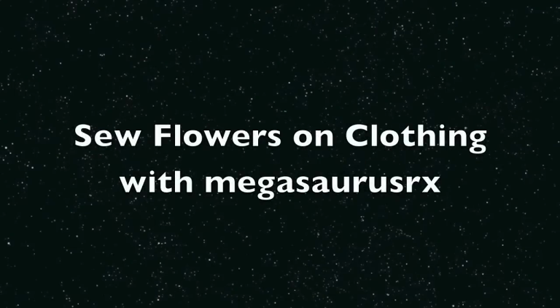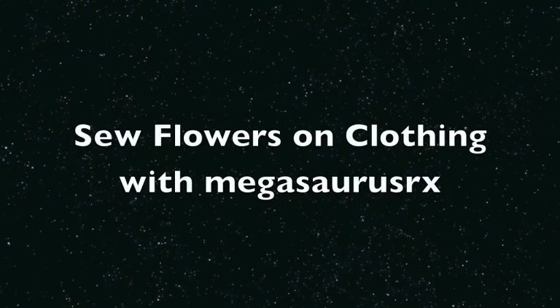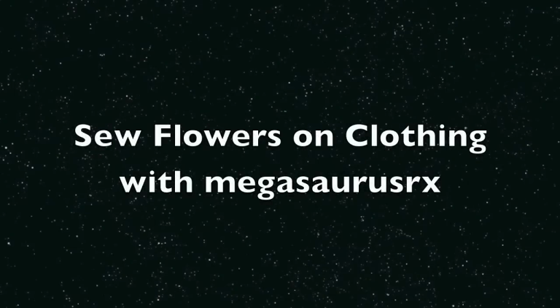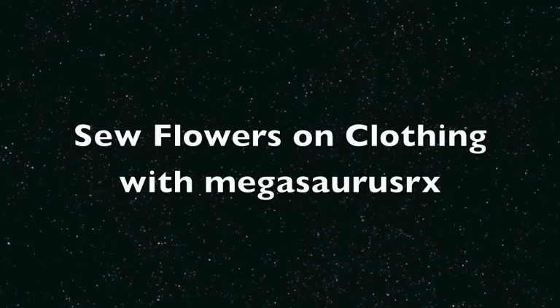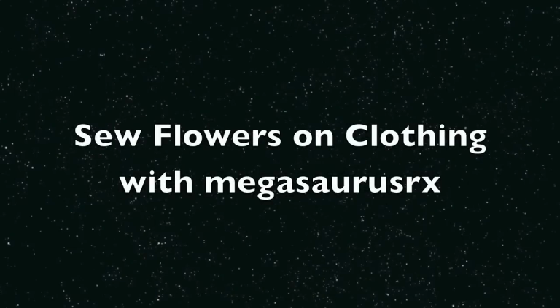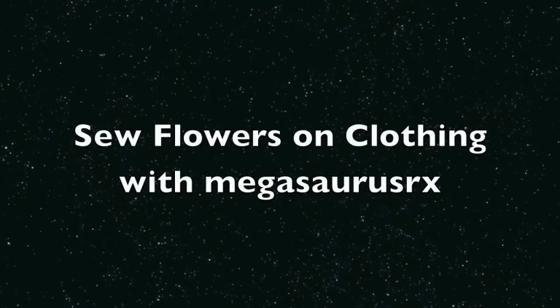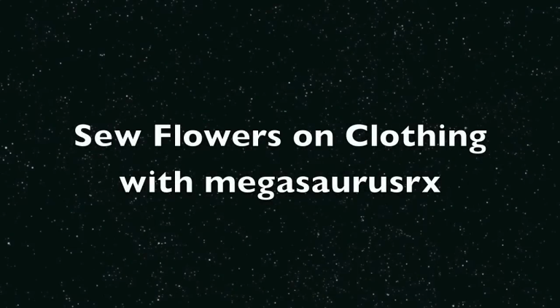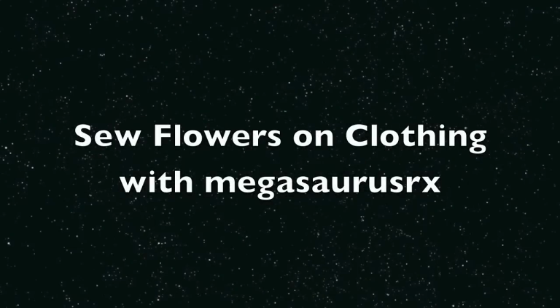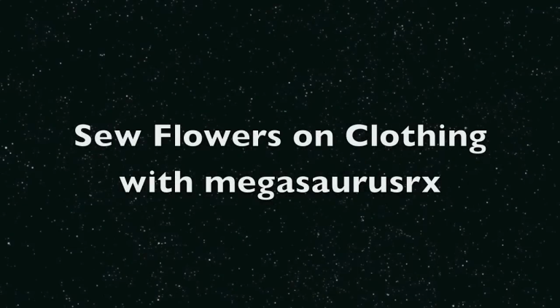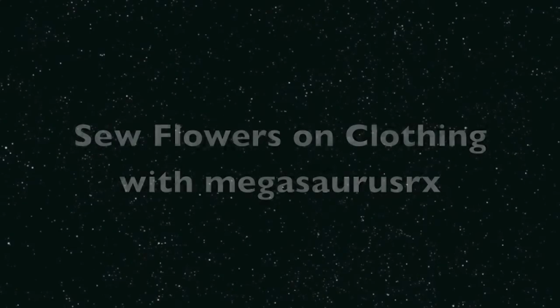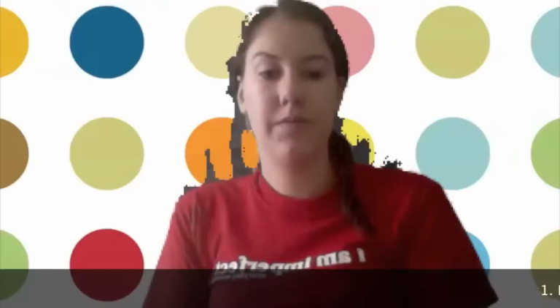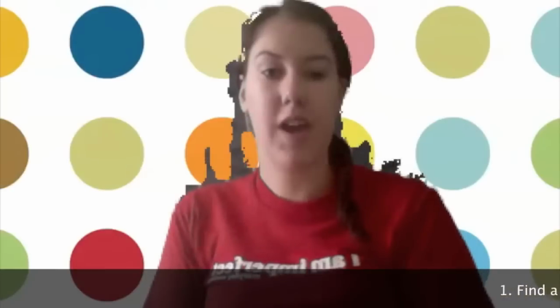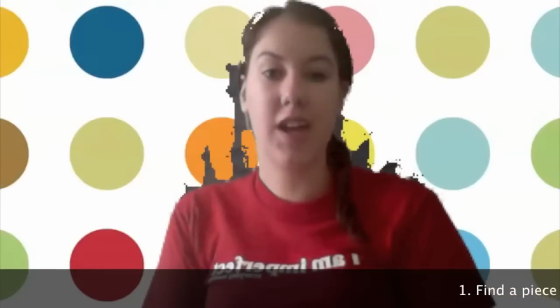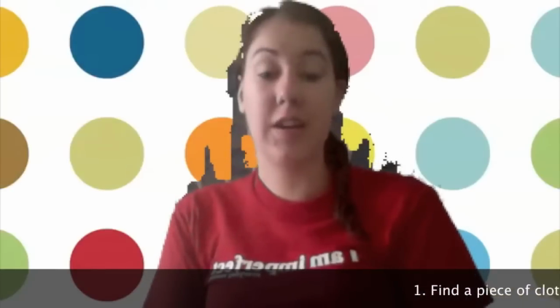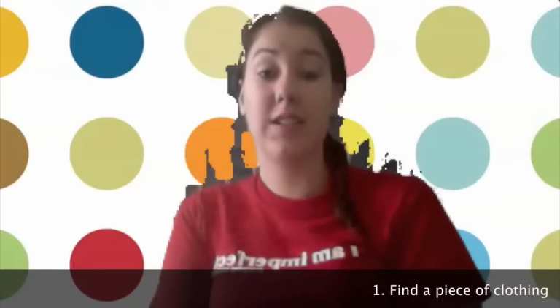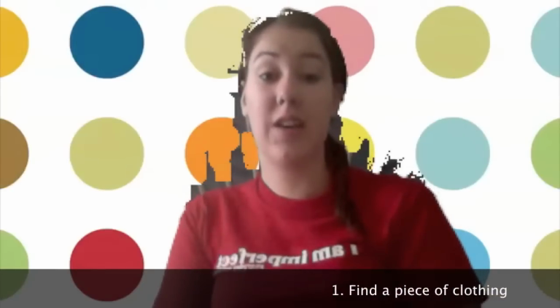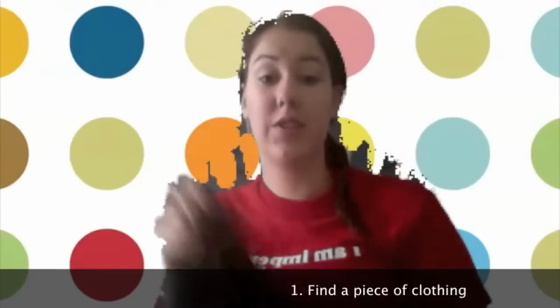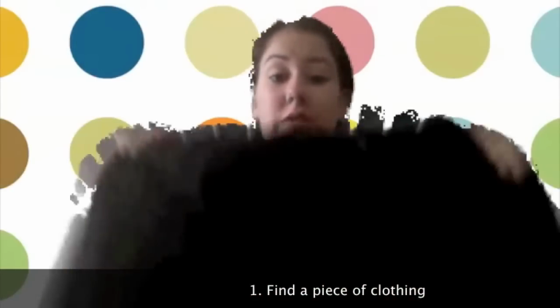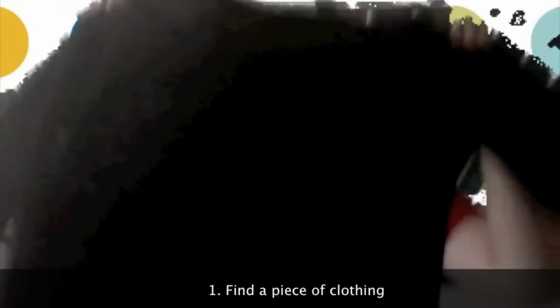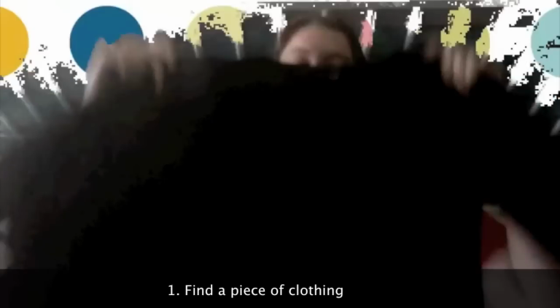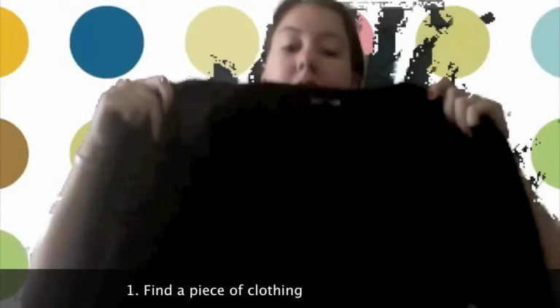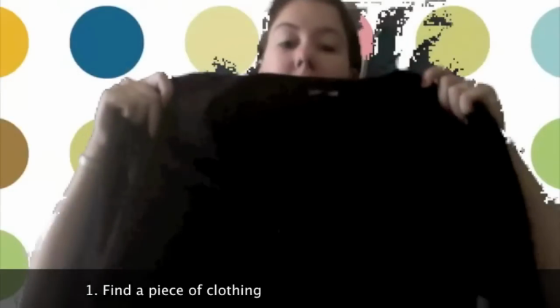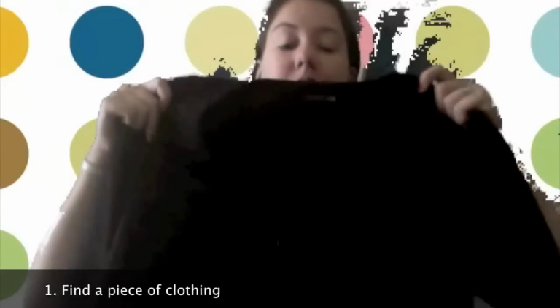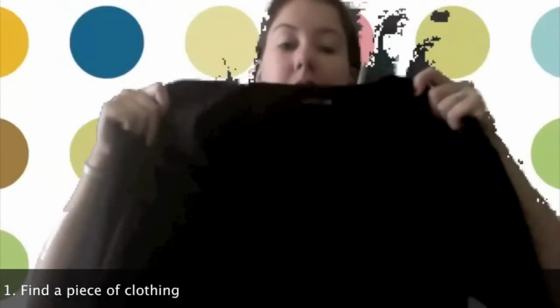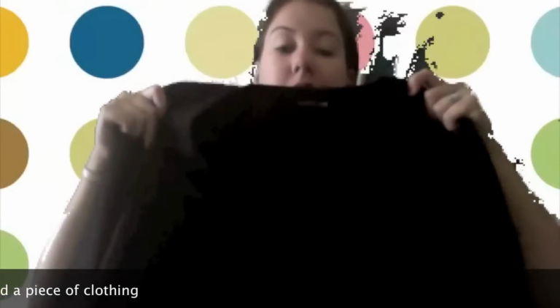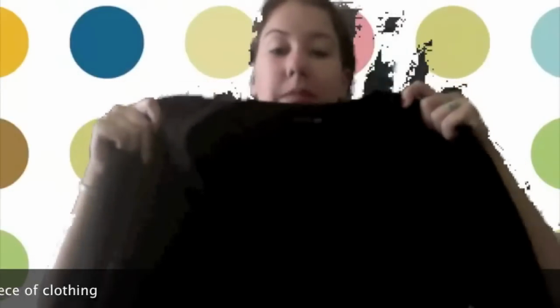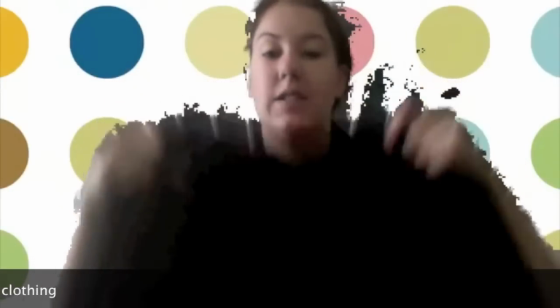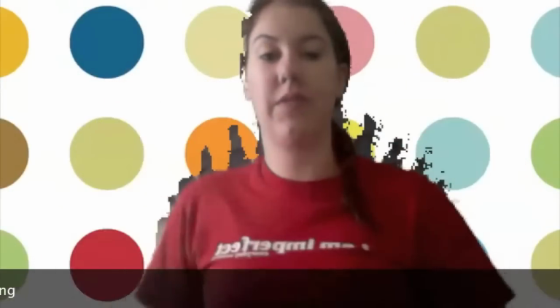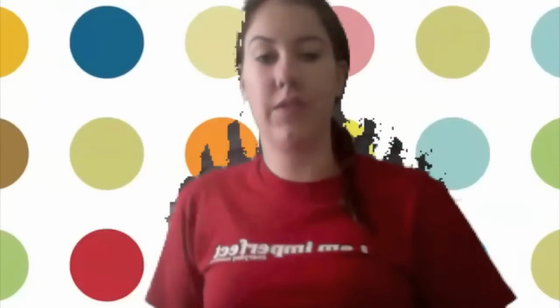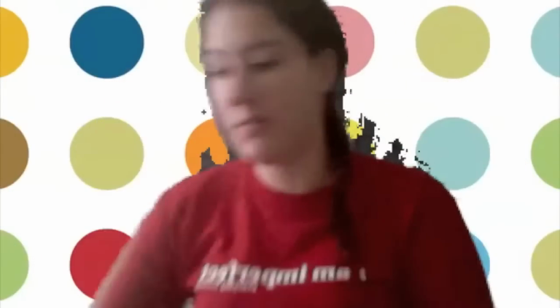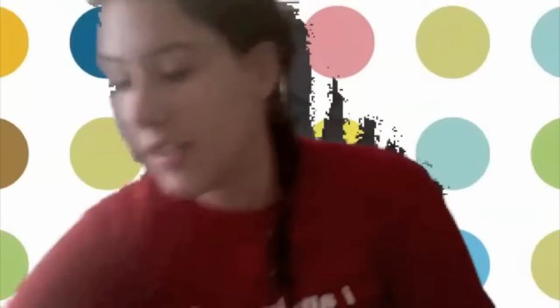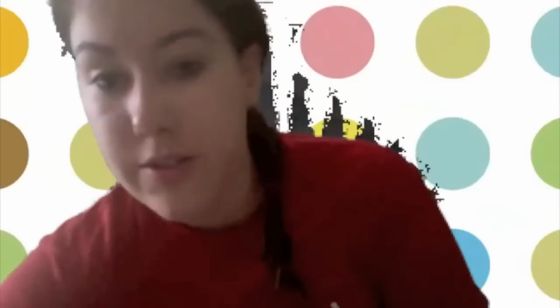Hi, it's Megan, and today I want to show you how to take this plain black sweater and add some flowers and some designs to it.